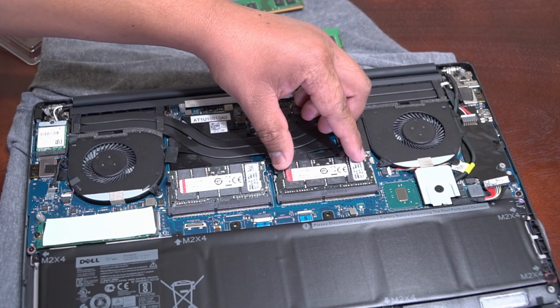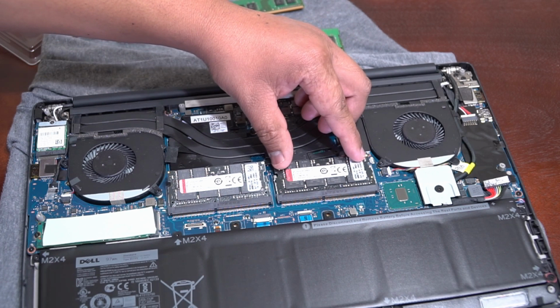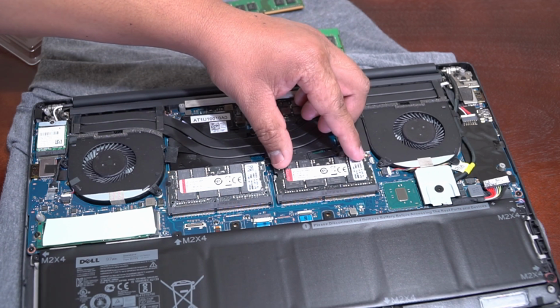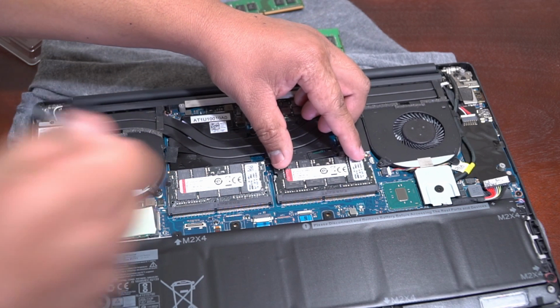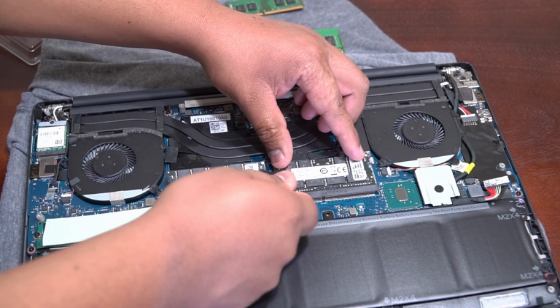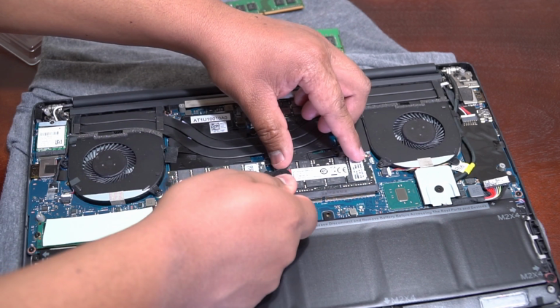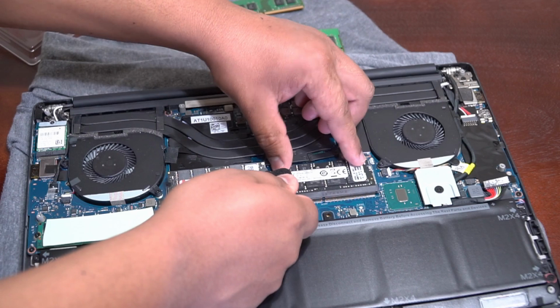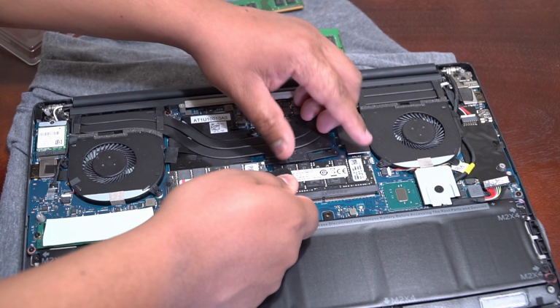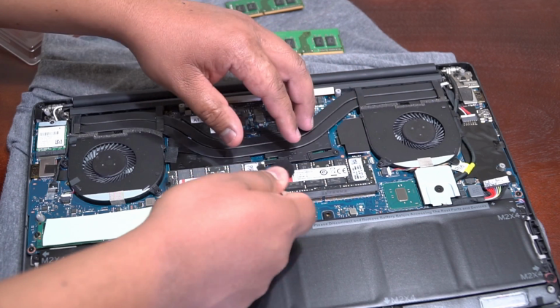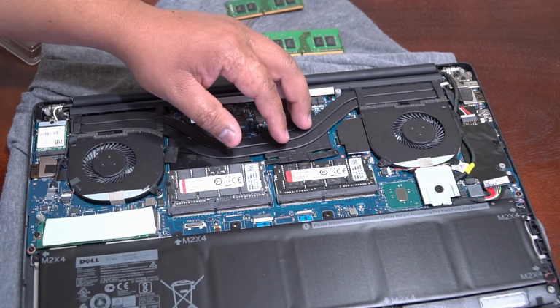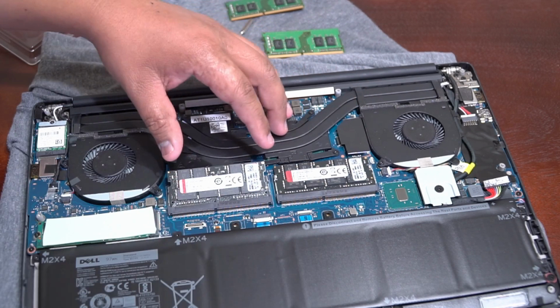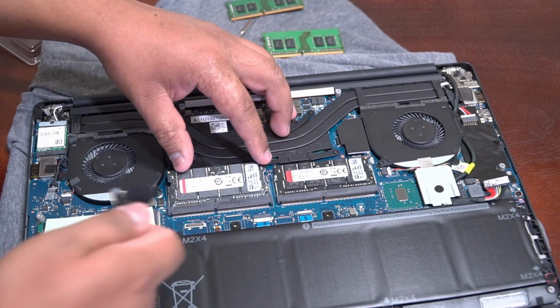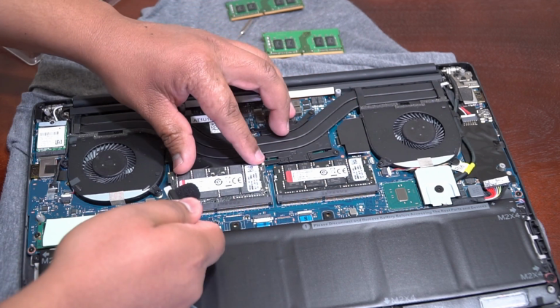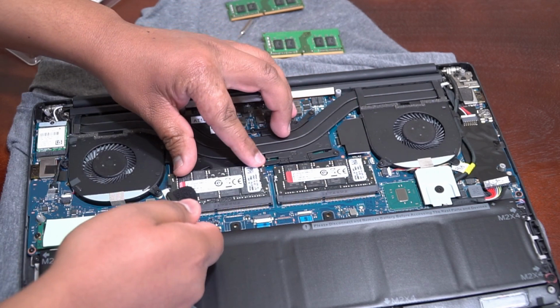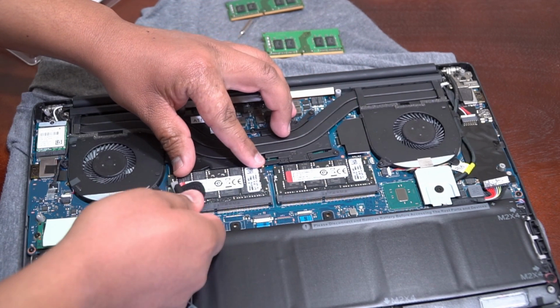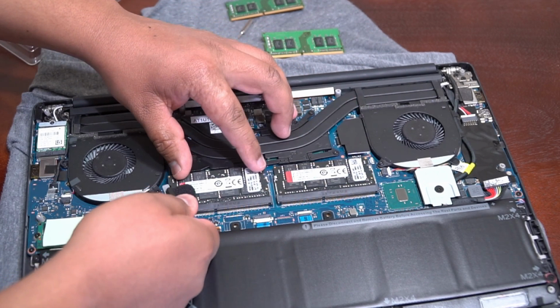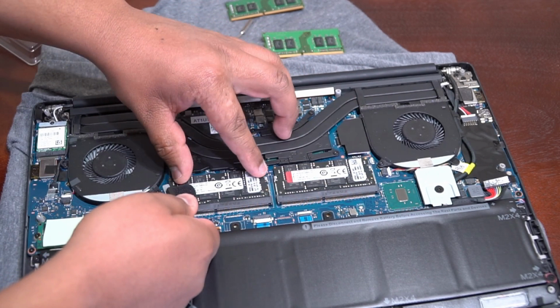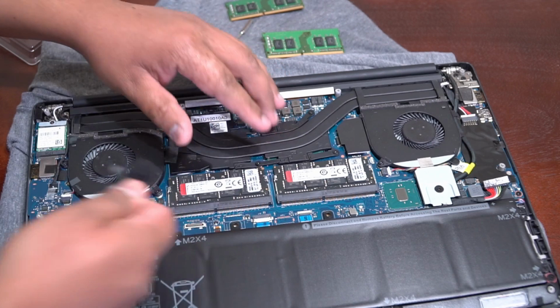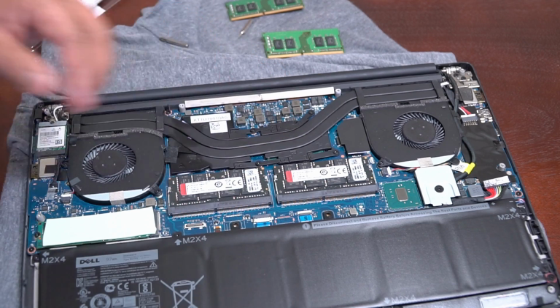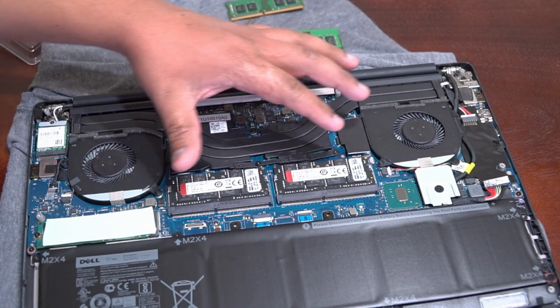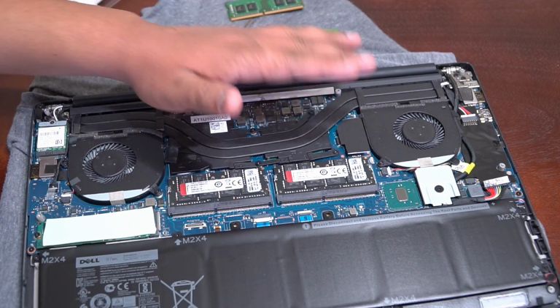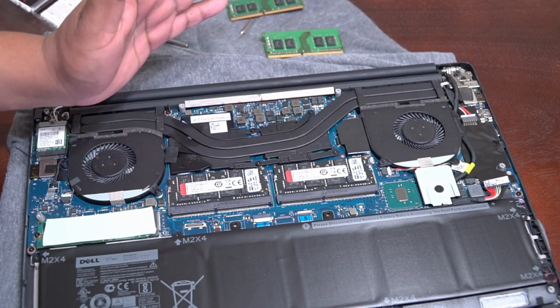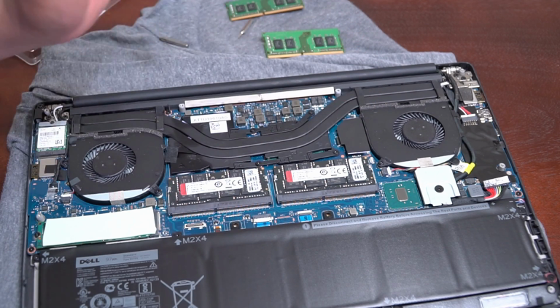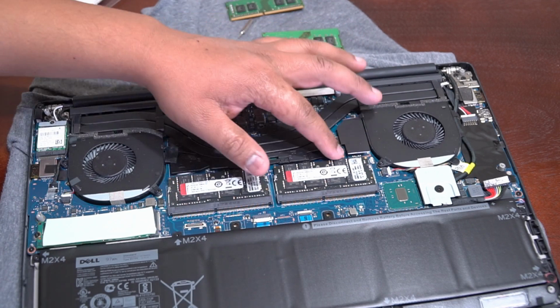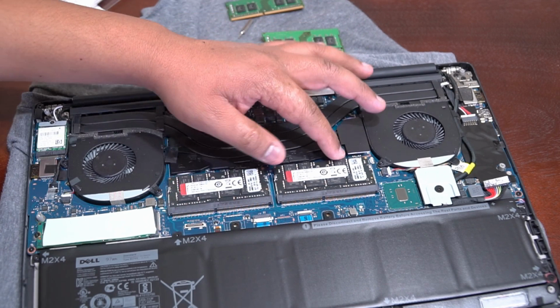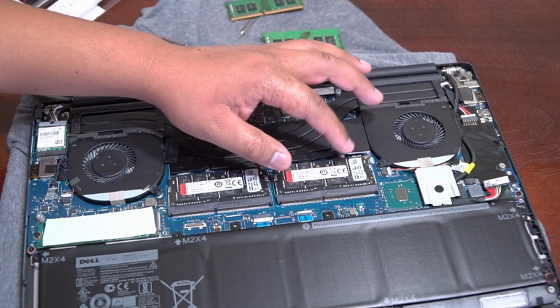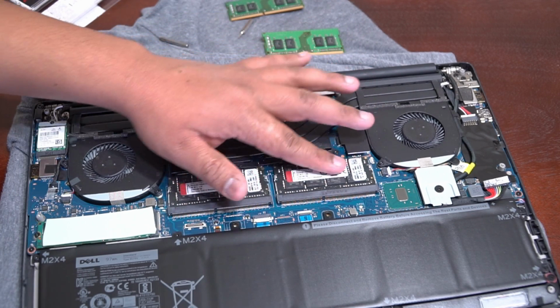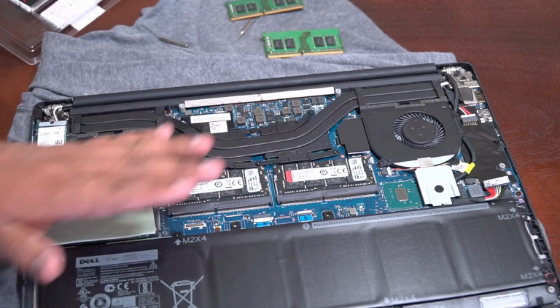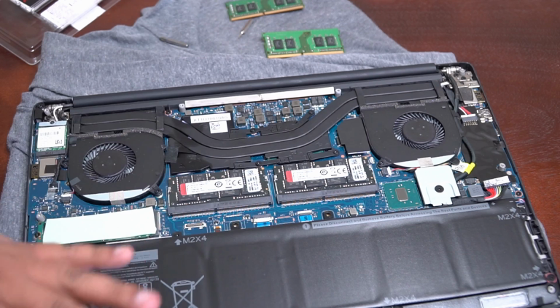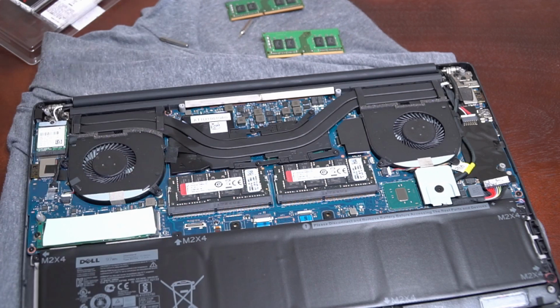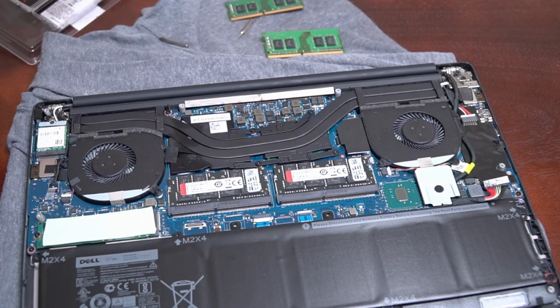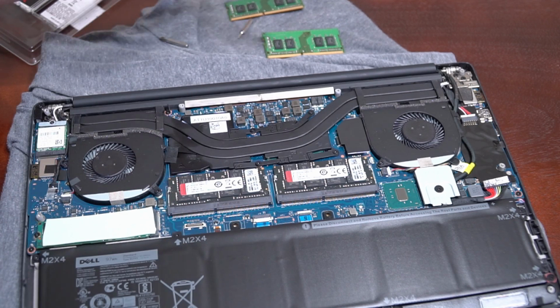When you hear the click, that means they are secured and your upgrade is complete.